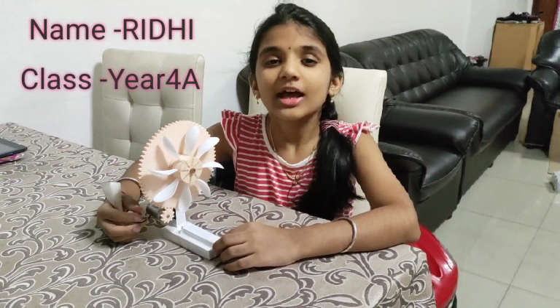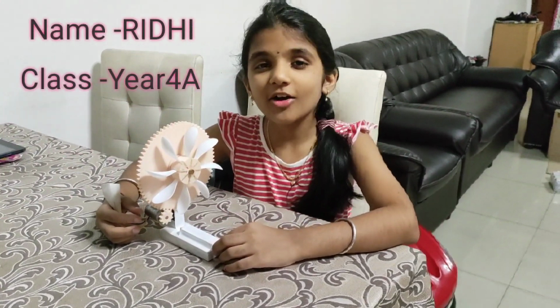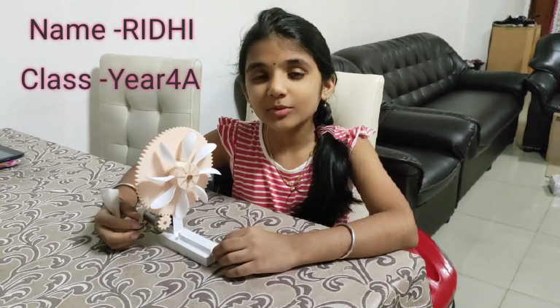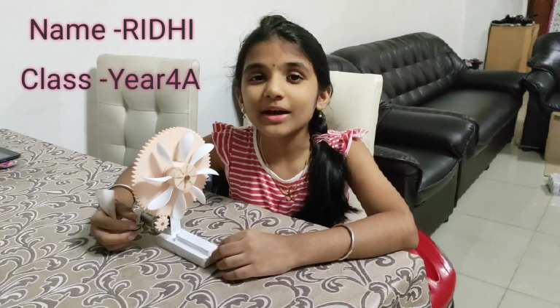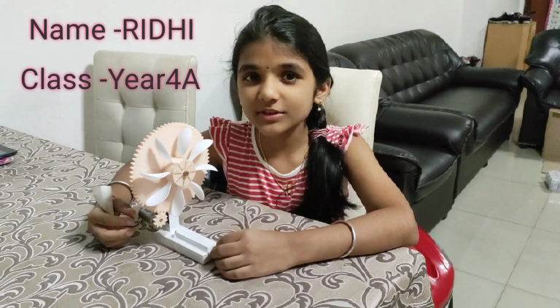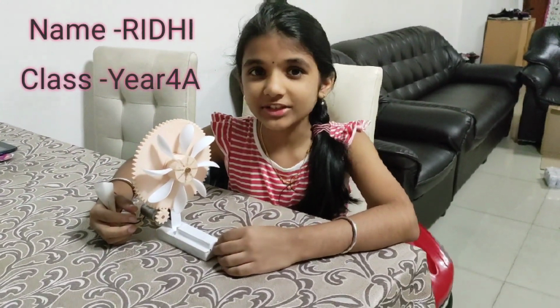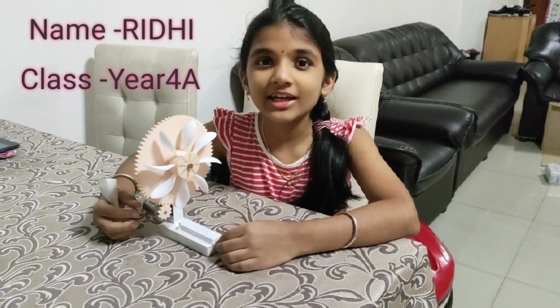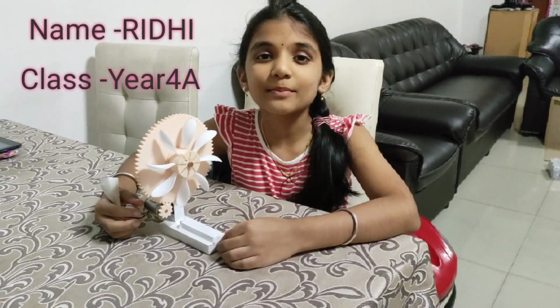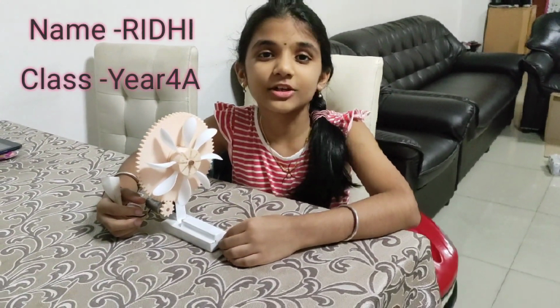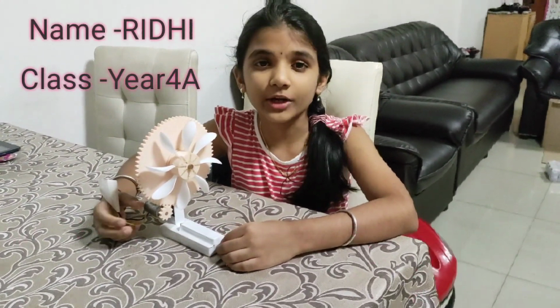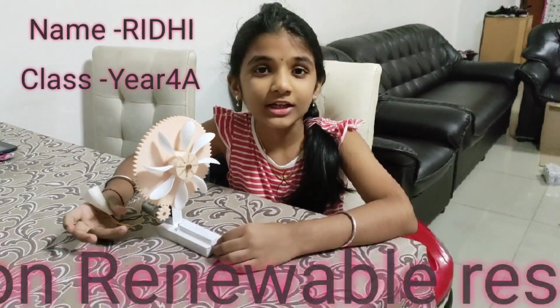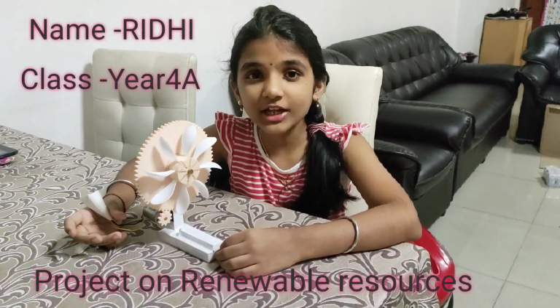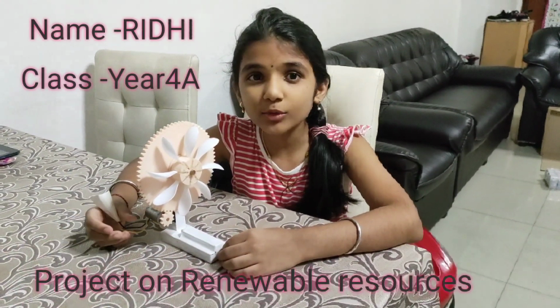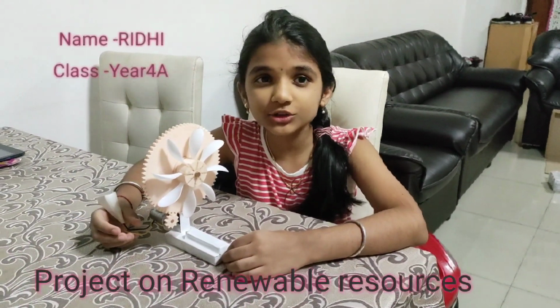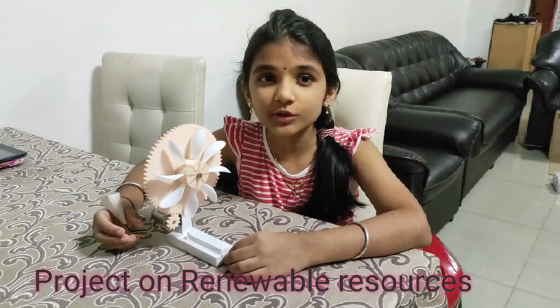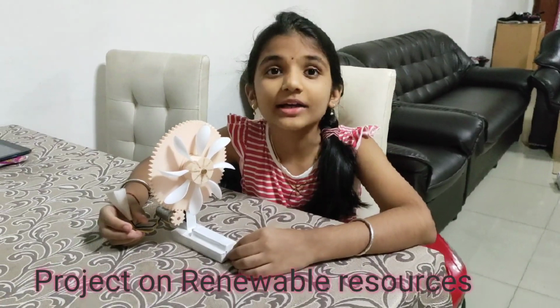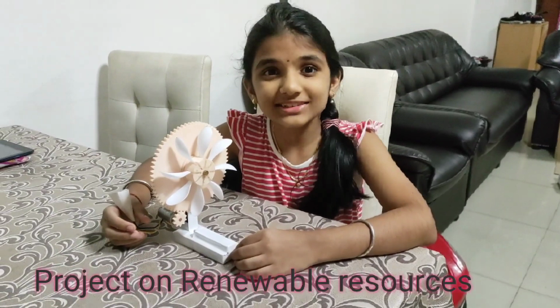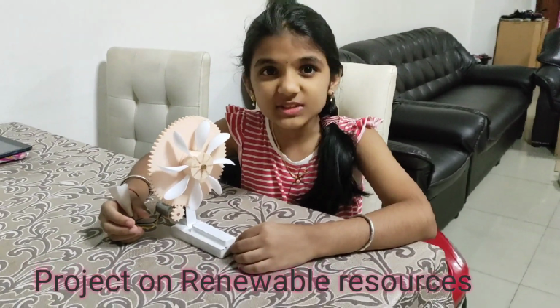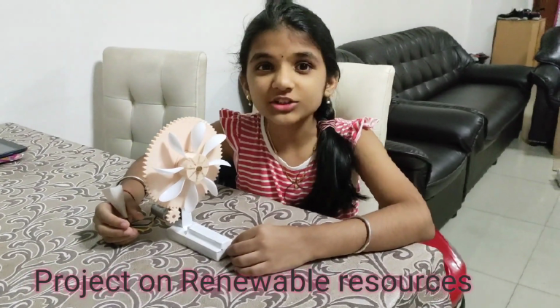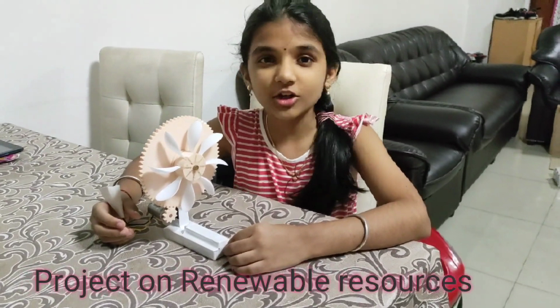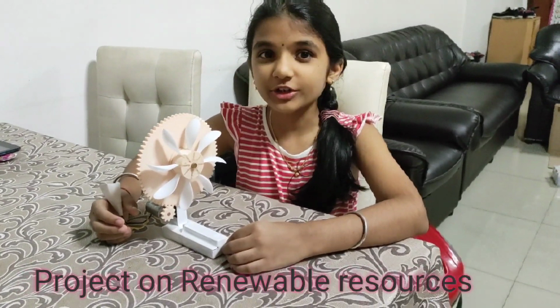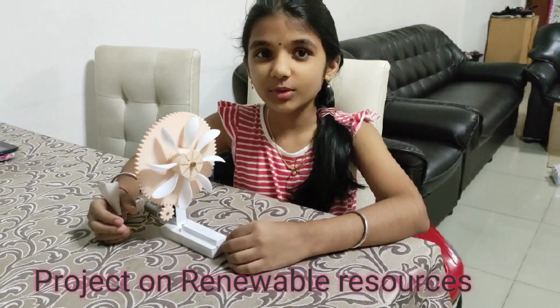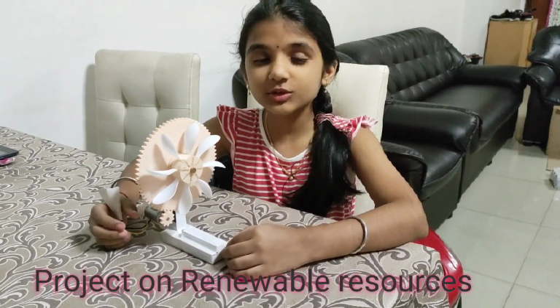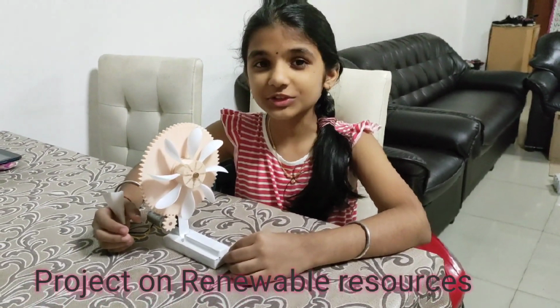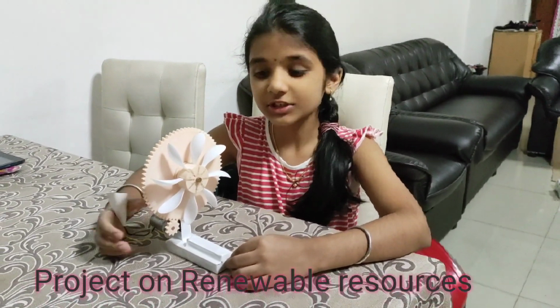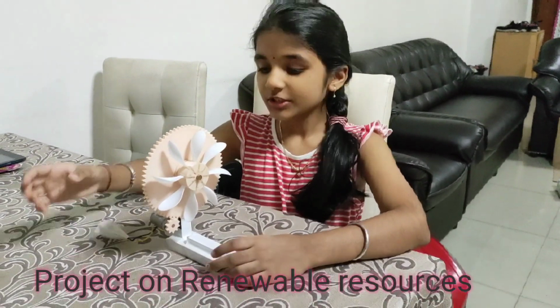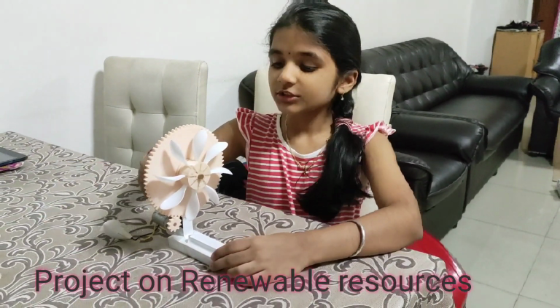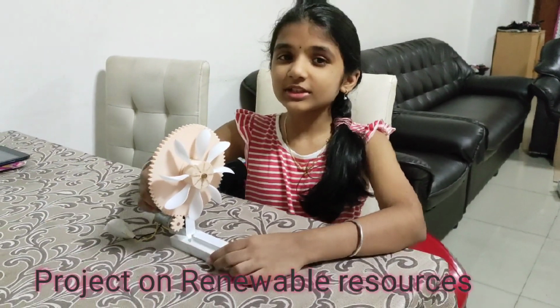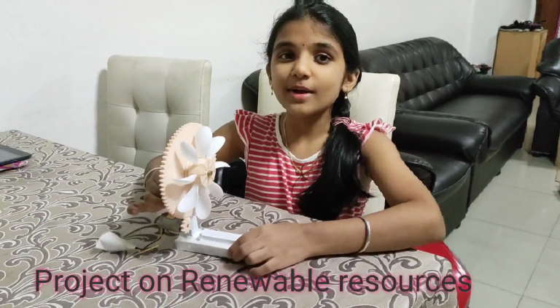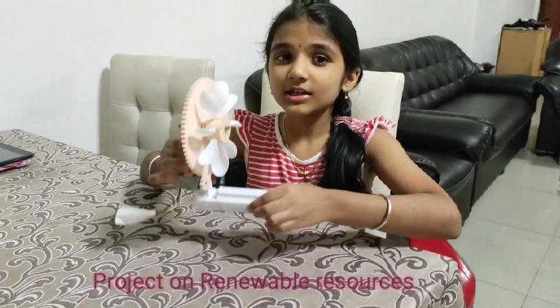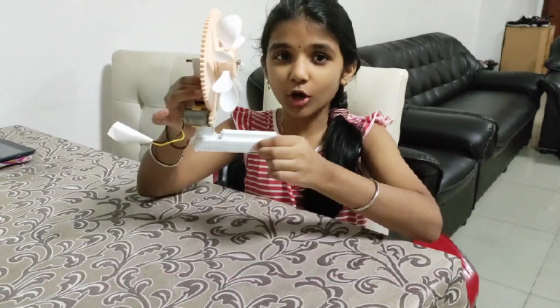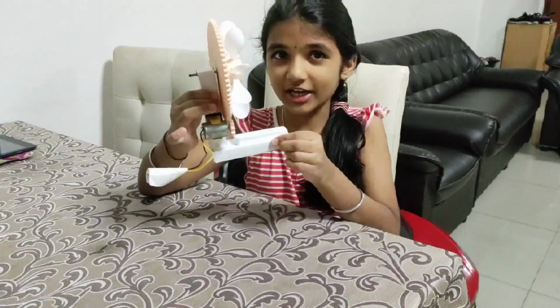Hello everyone, my name is Ridley and I'm in Year 4A. Today I'm going to show you my science project on renewable sources. So this is my project.